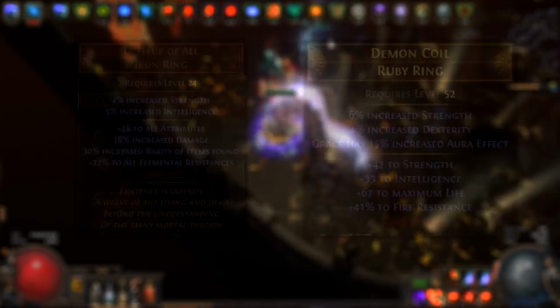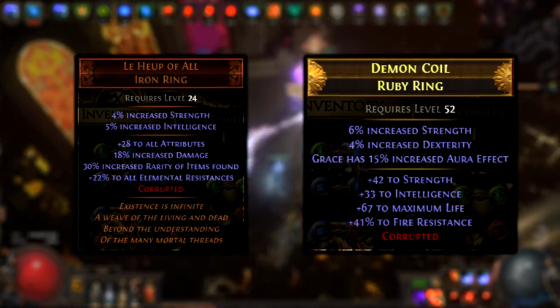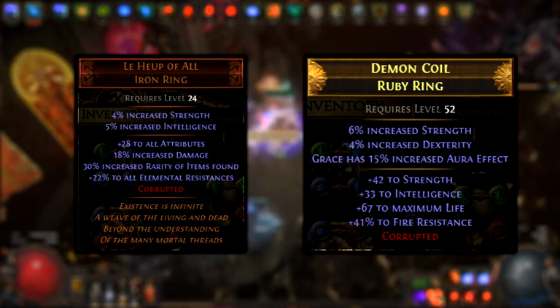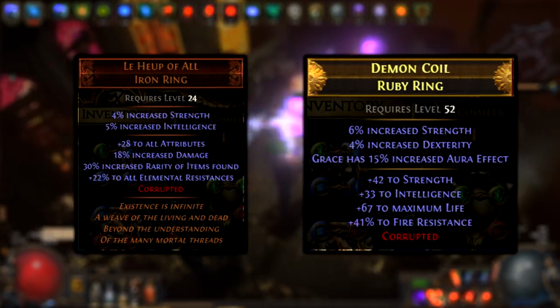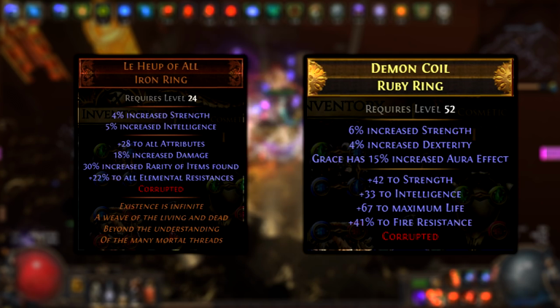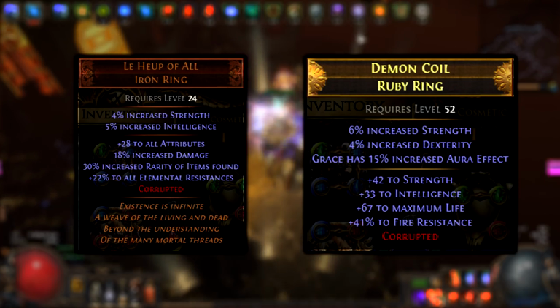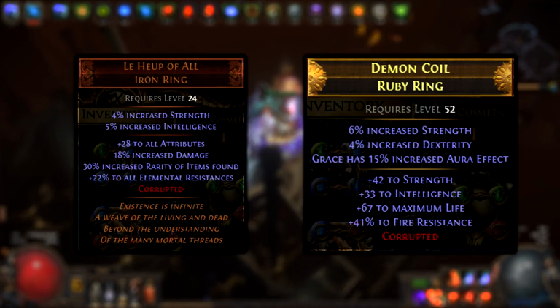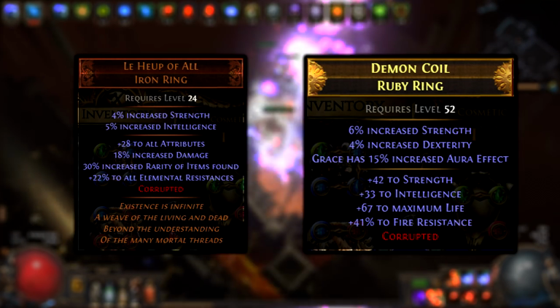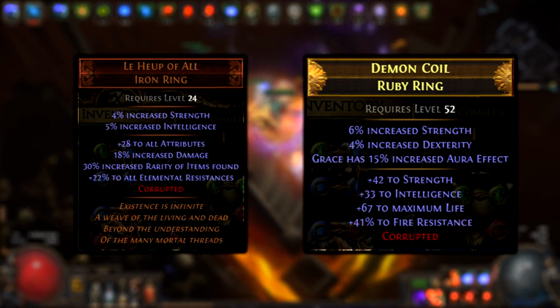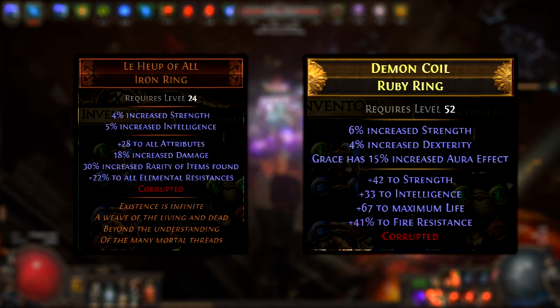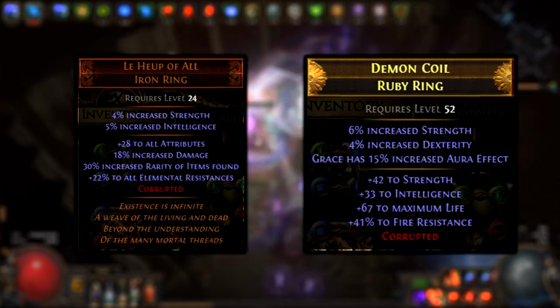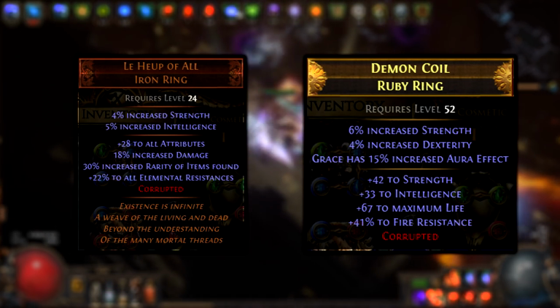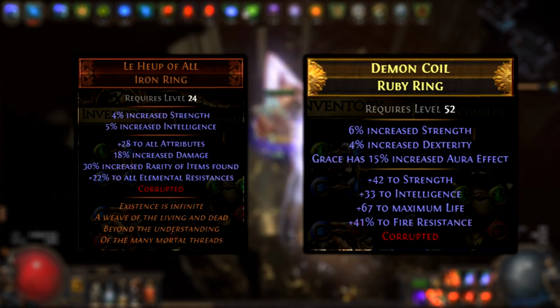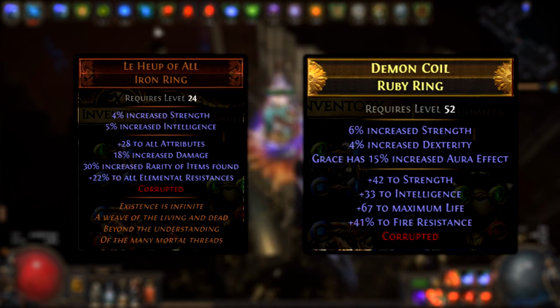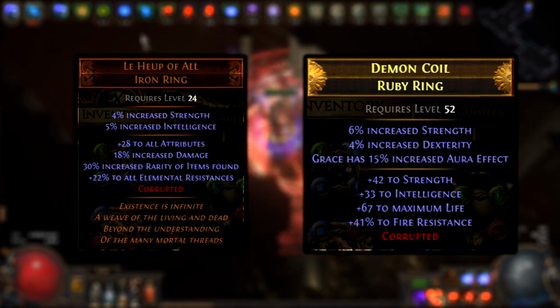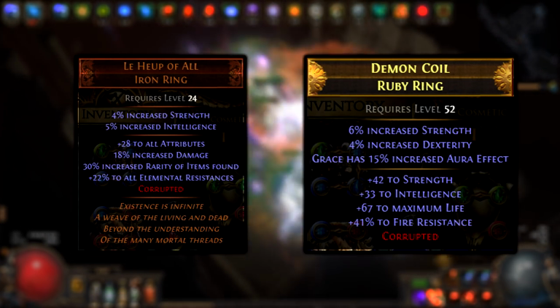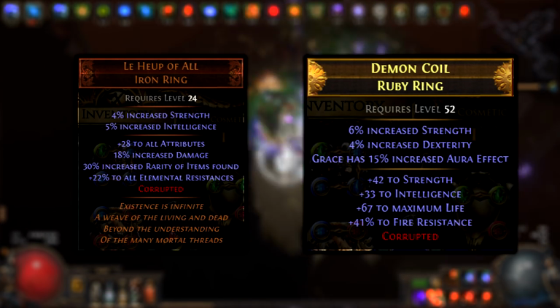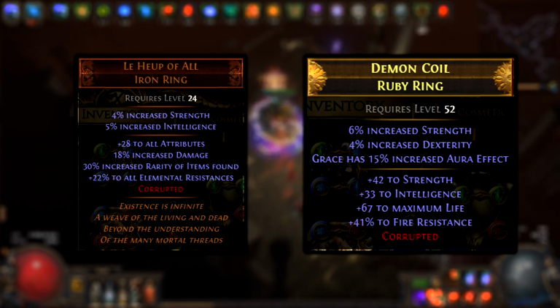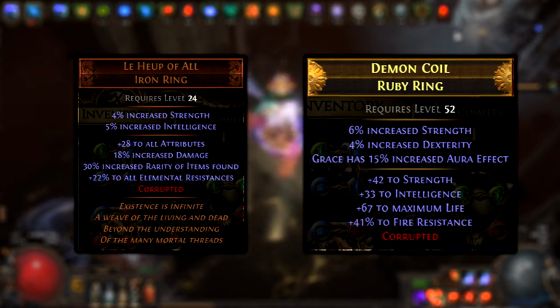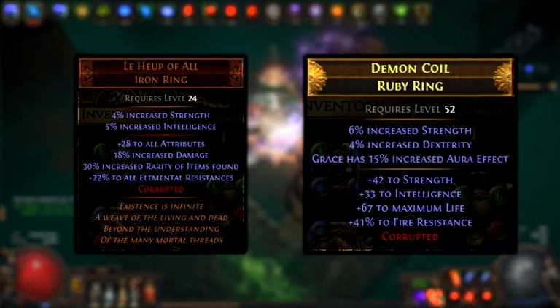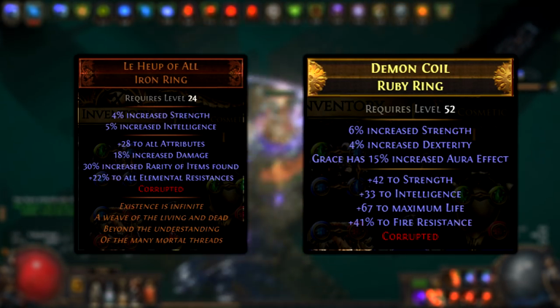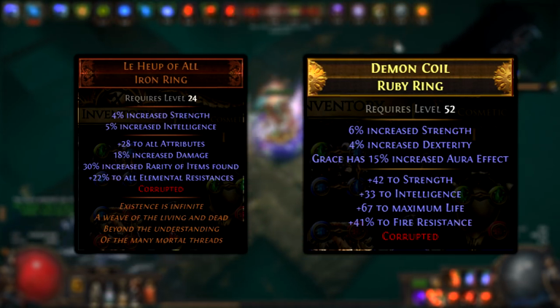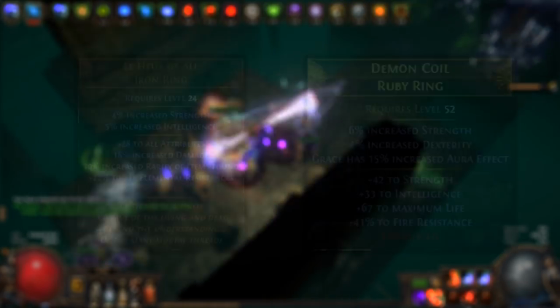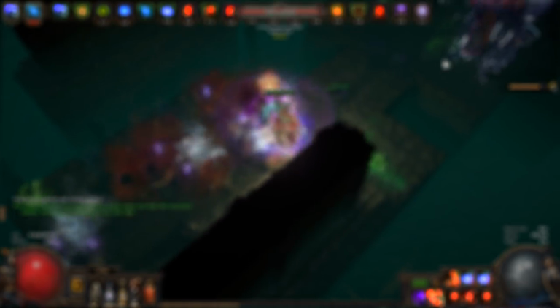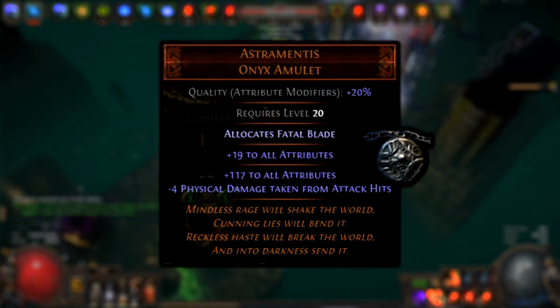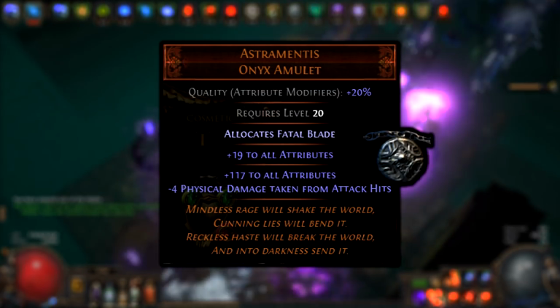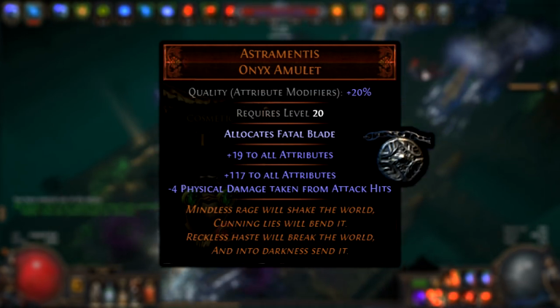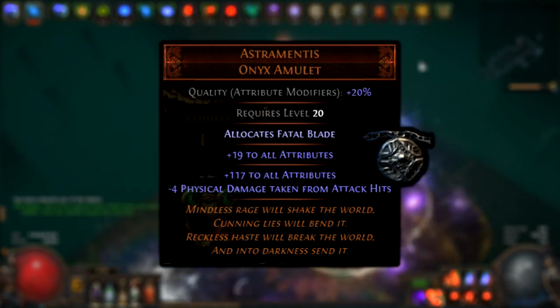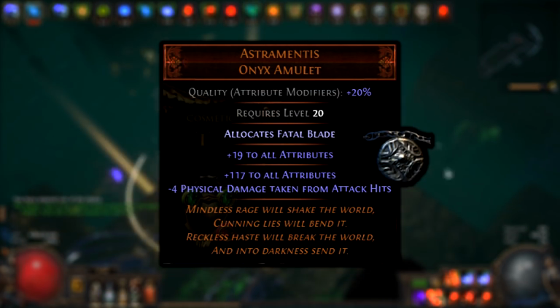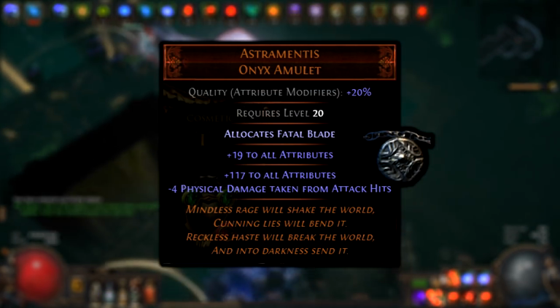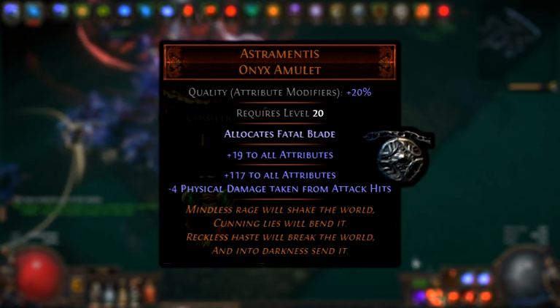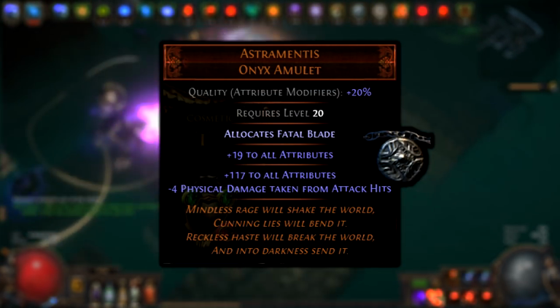For rings, look for Strength implicit — either Corrupted or Synthesized — with Flat Strength, Resistance, and Life. Astramentus is, no doubt, the best Amulet for this build.